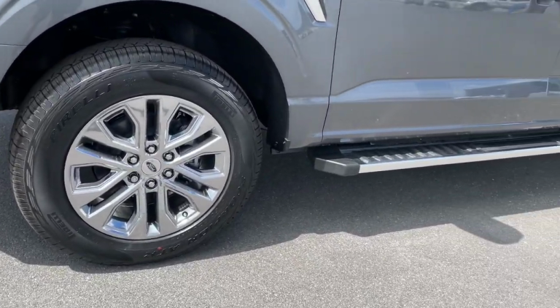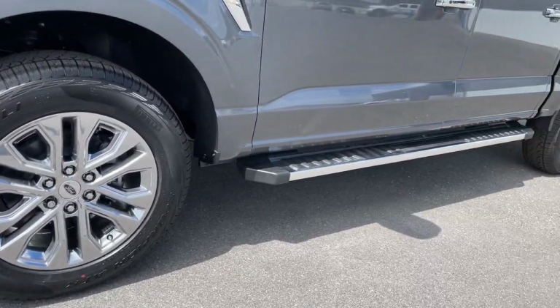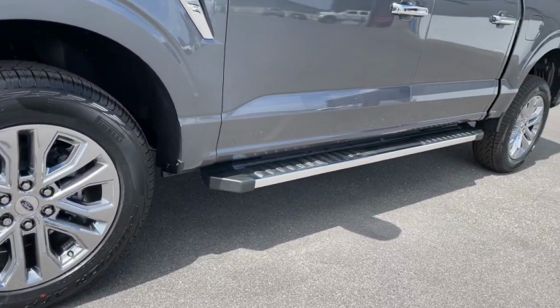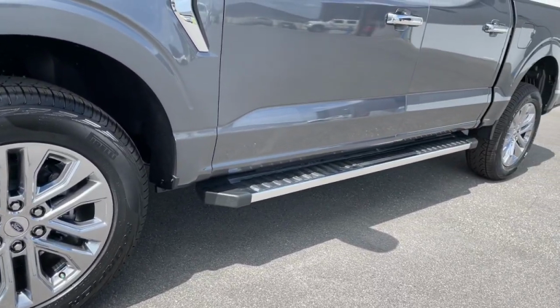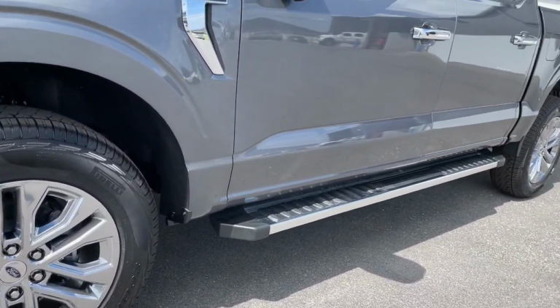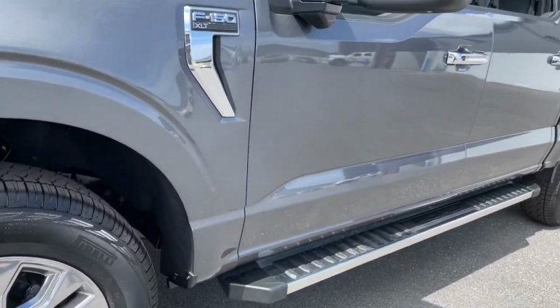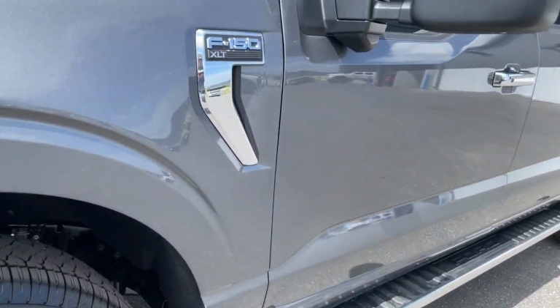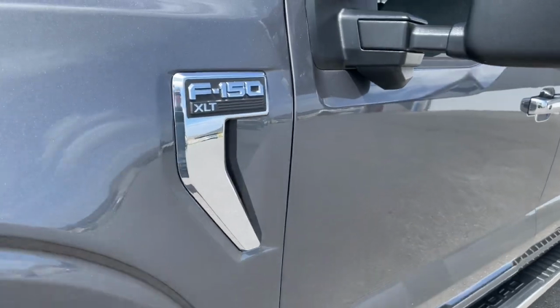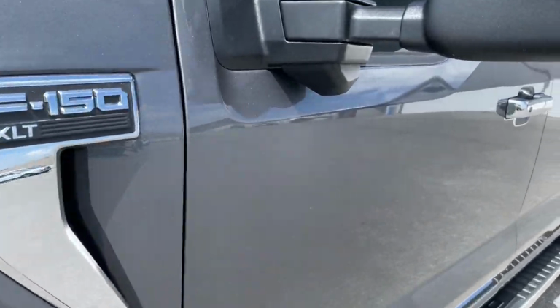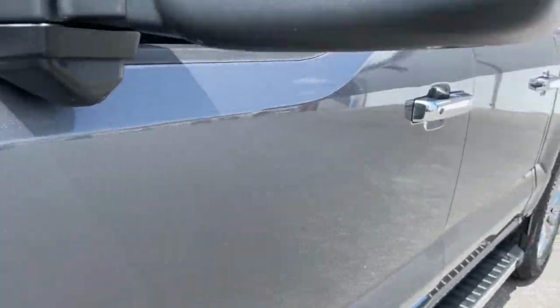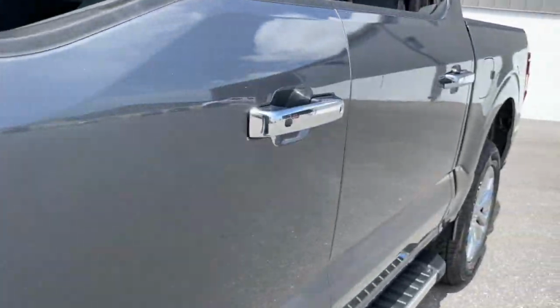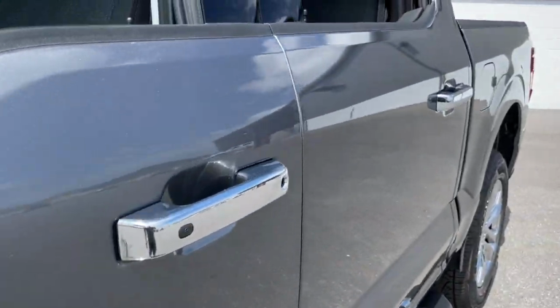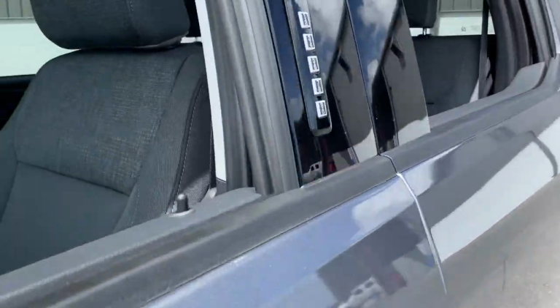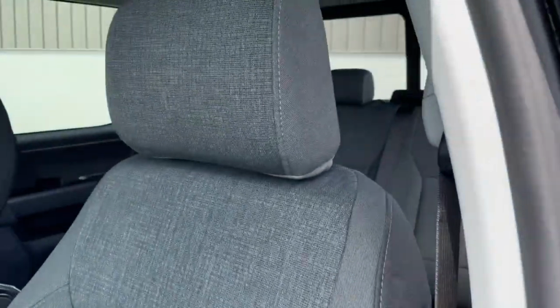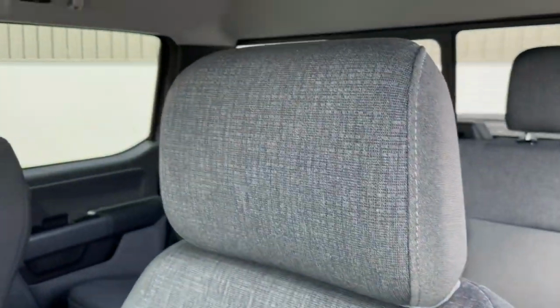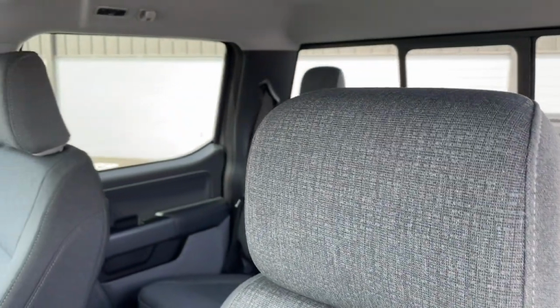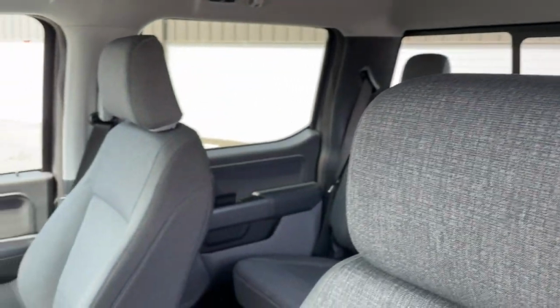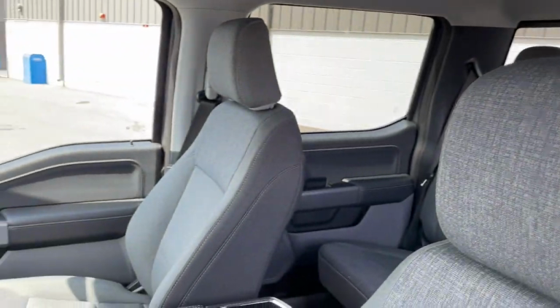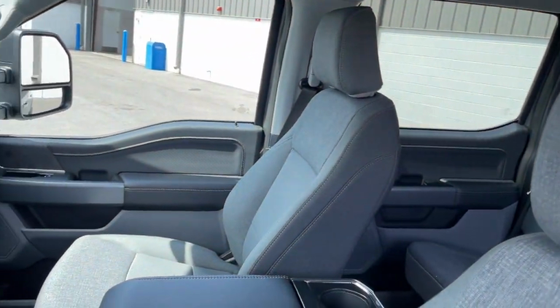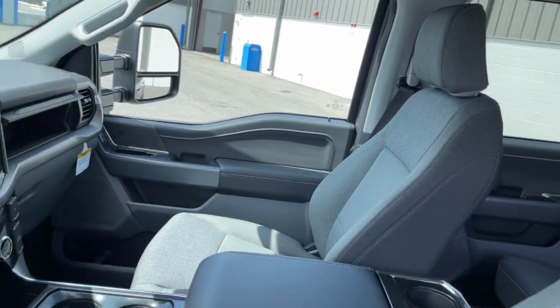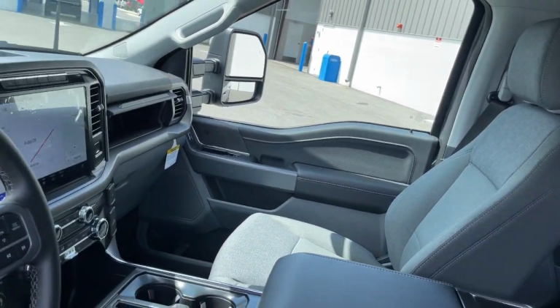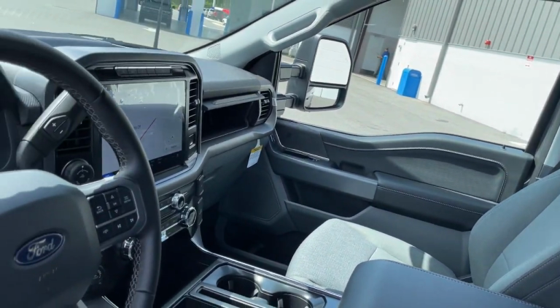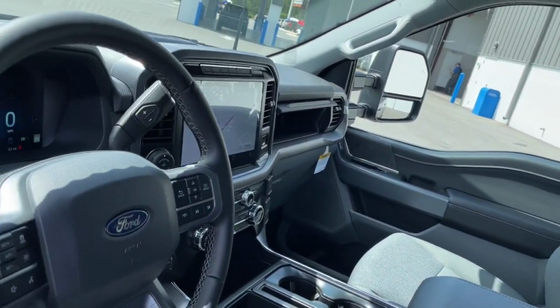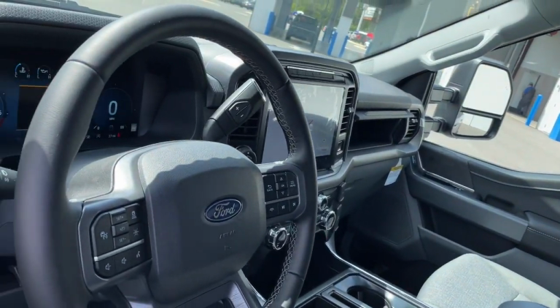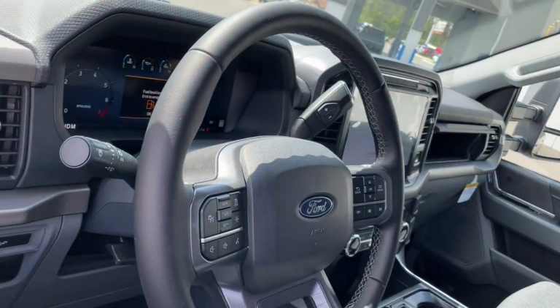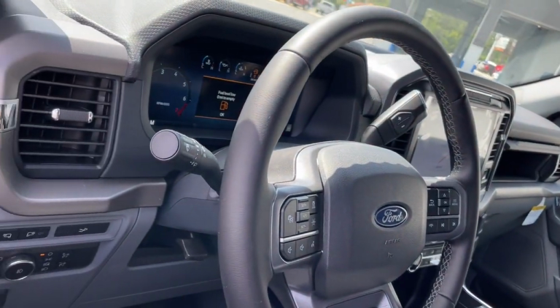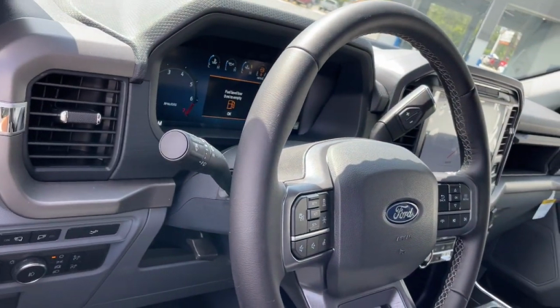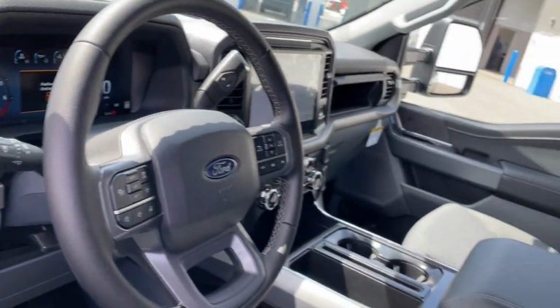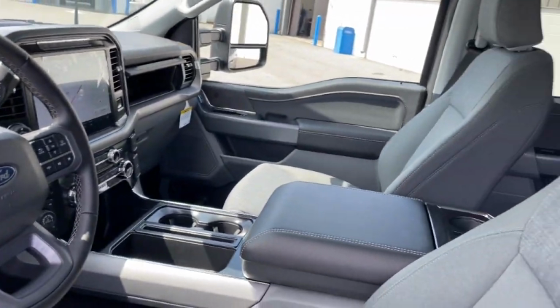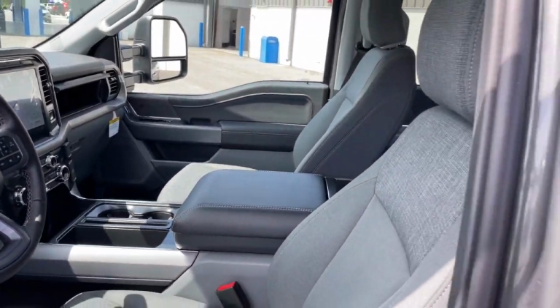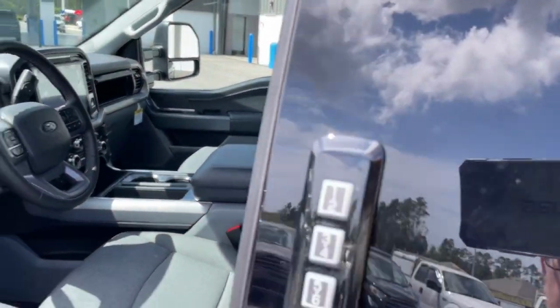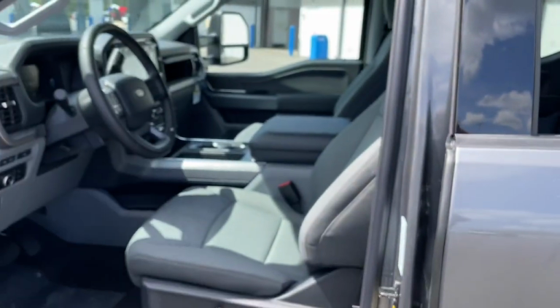Pre-collision system, keyless entry, navigation system, chrome wheels, satellite radio, fog lamps, remote engine start, heated mirrors, dual-zone AC, steering wheel audio controls.